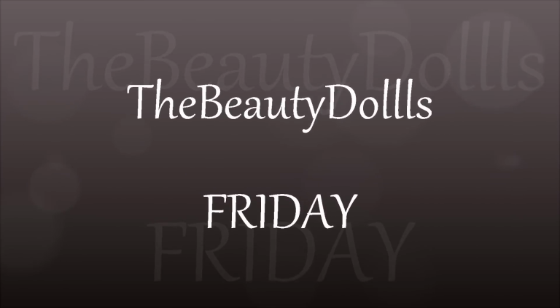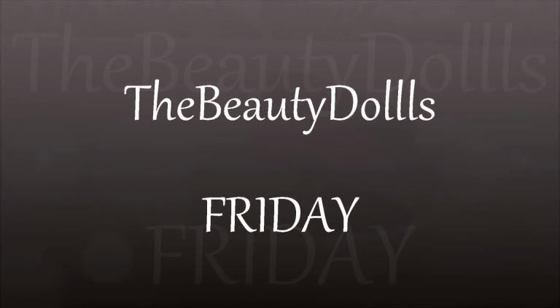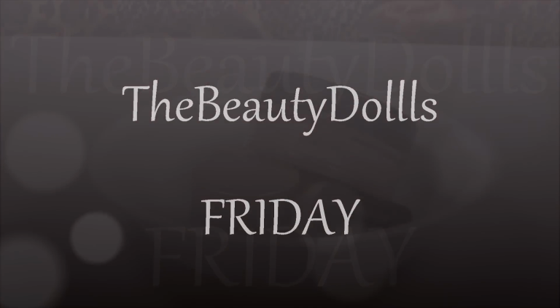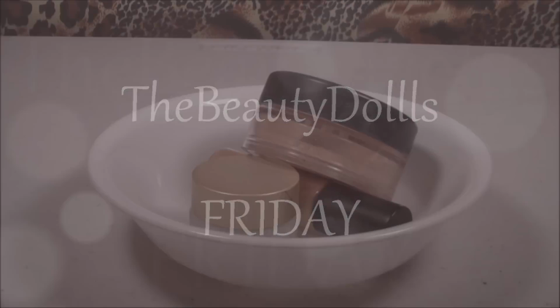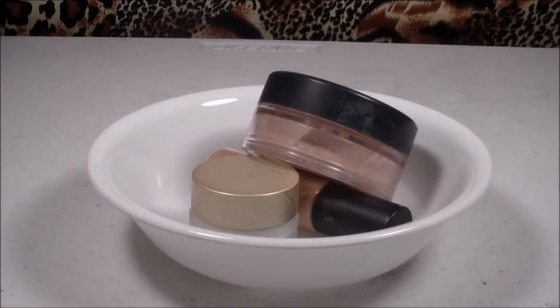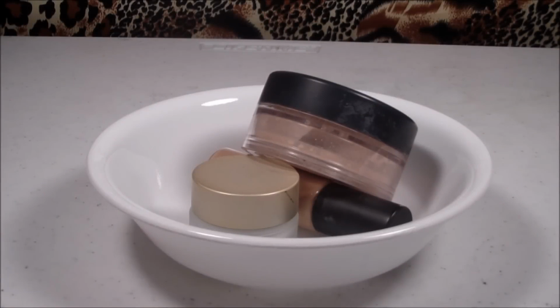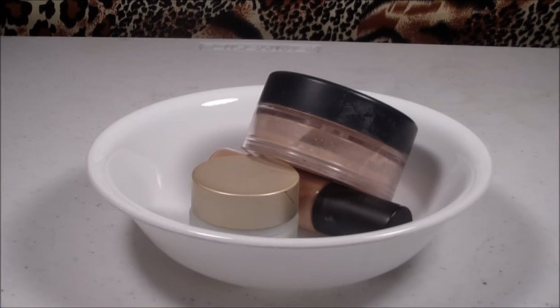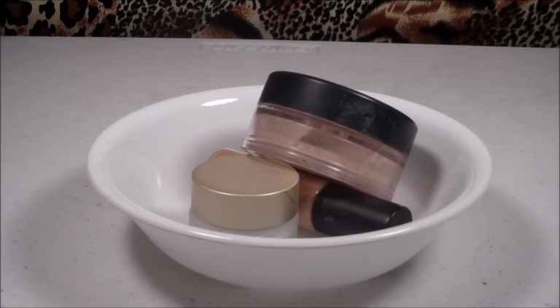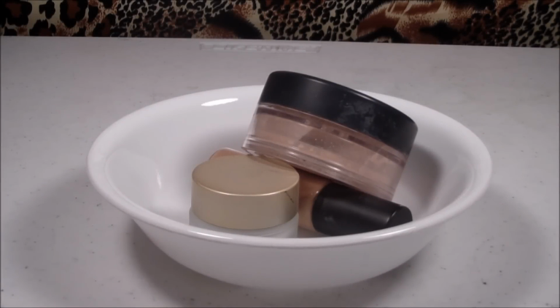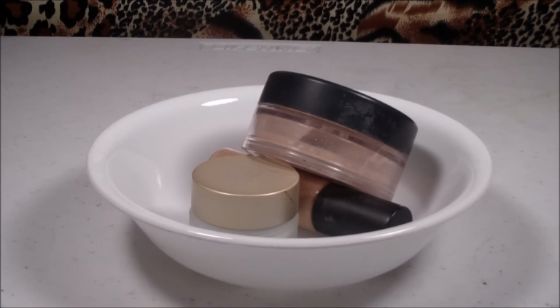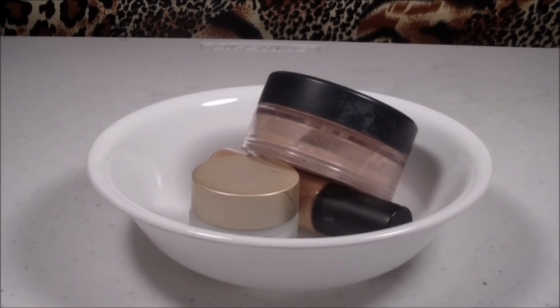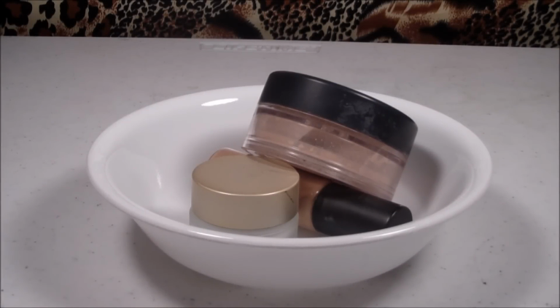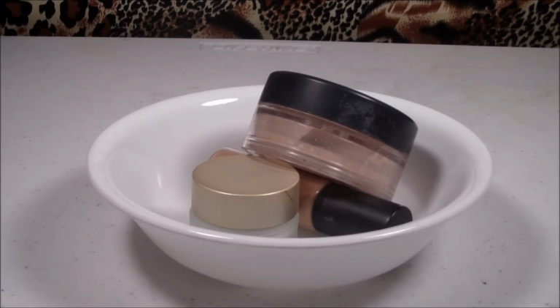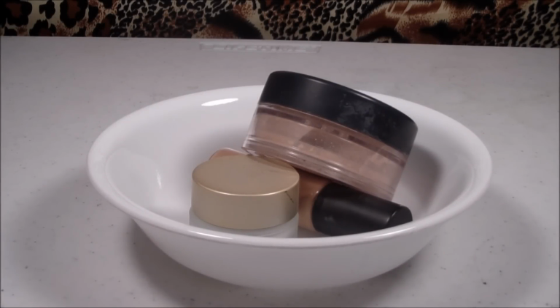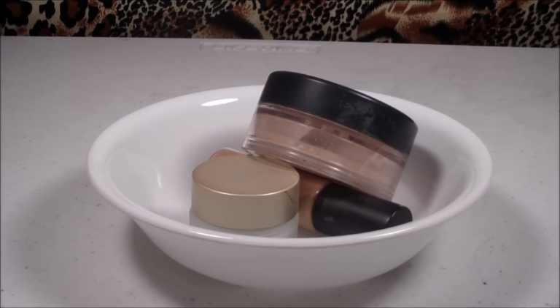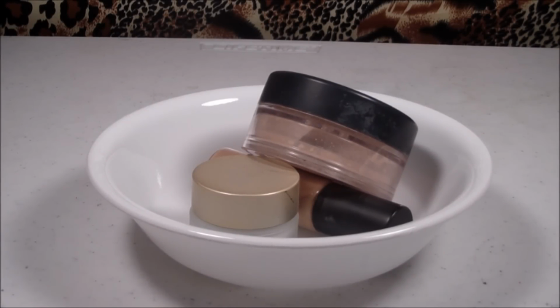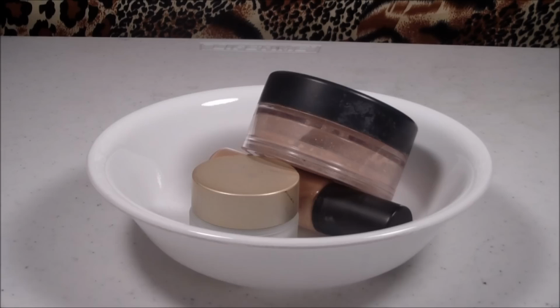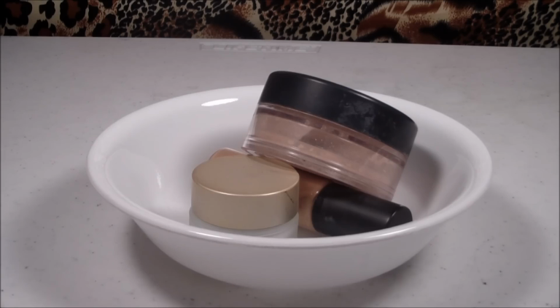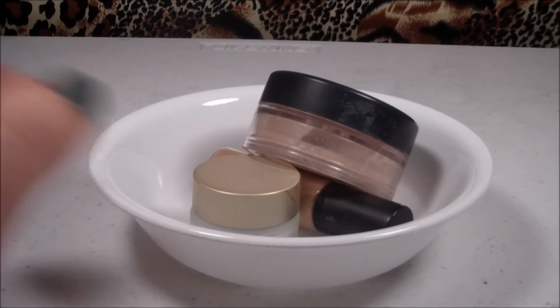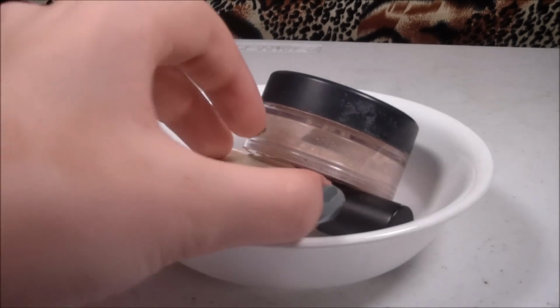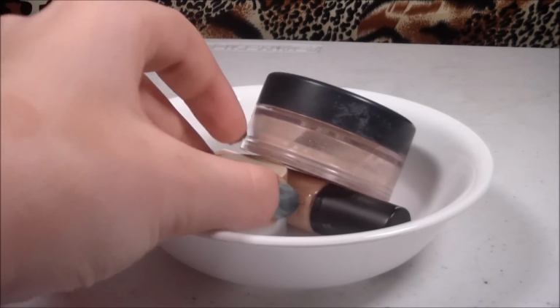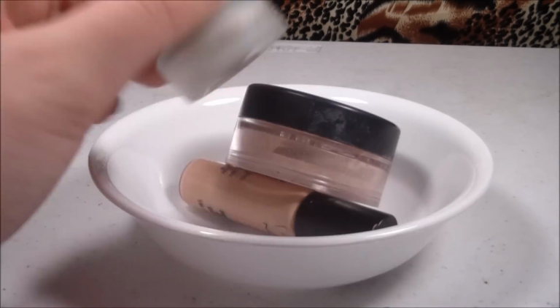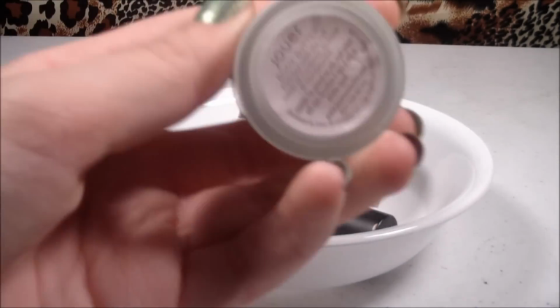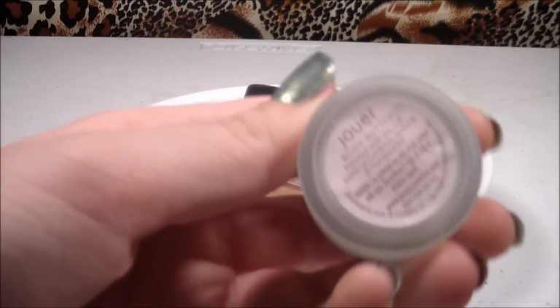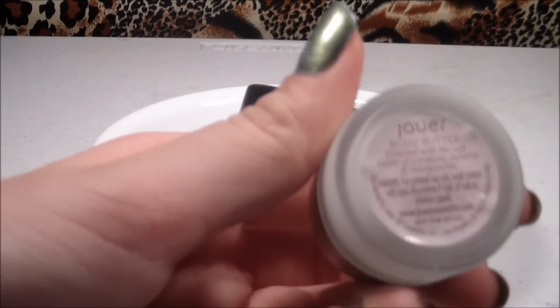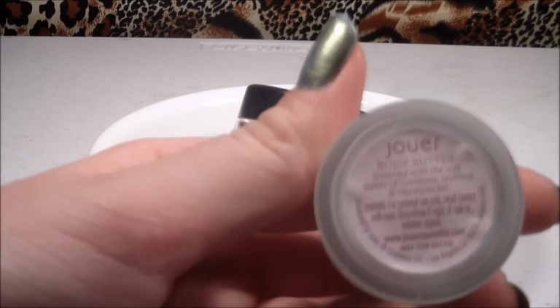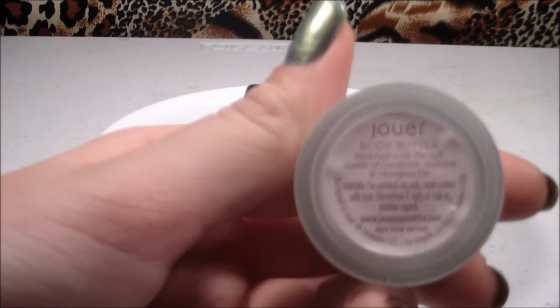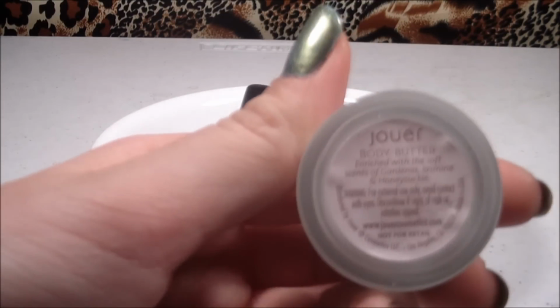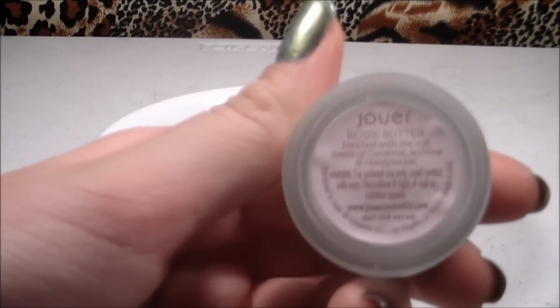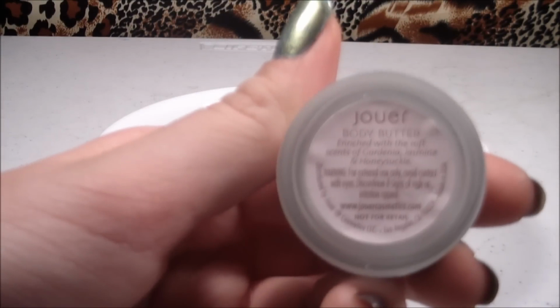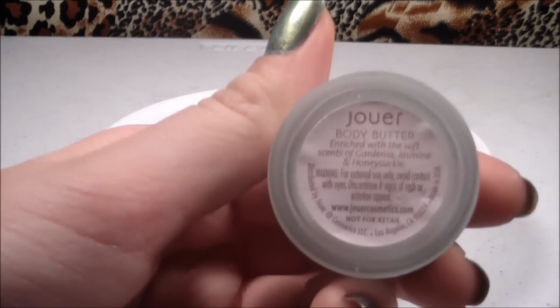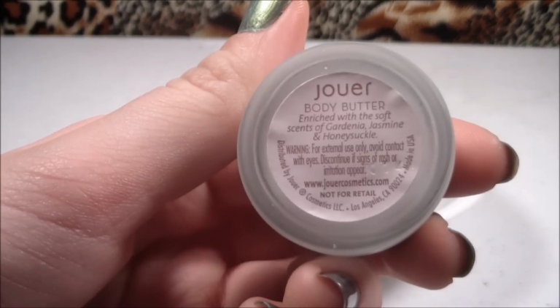Hey guys, it's your Friday doll on the Beauty Dolls, and today's DIY is going to be how to make your own eyelid primer. What you're going to need is a body butter — I'm using the Azure body butter.